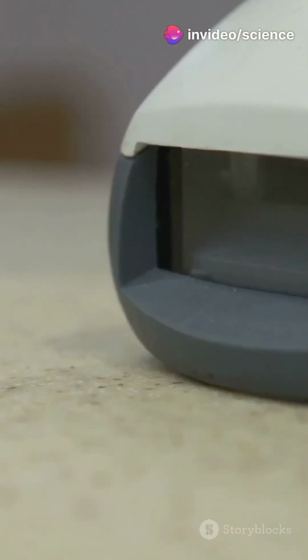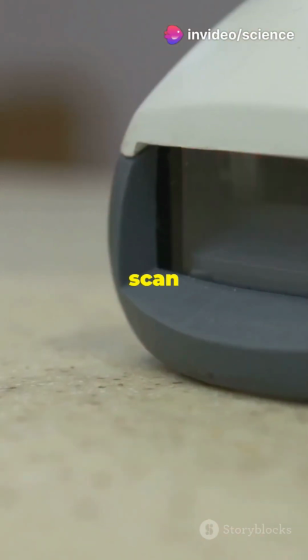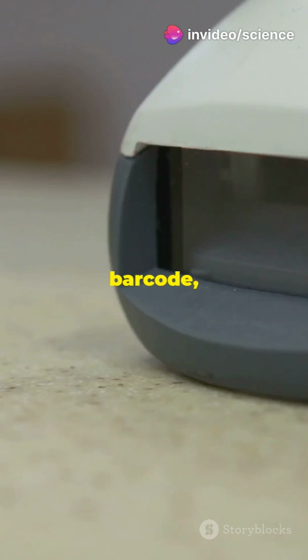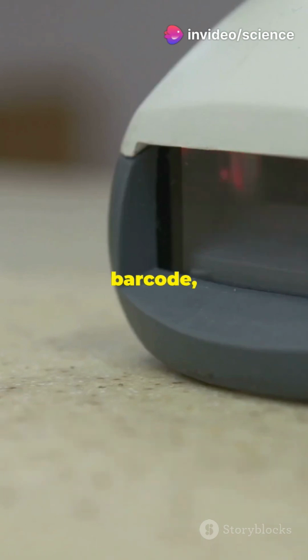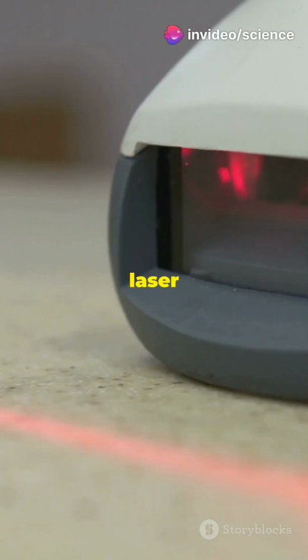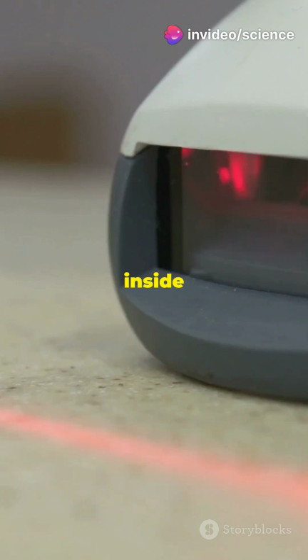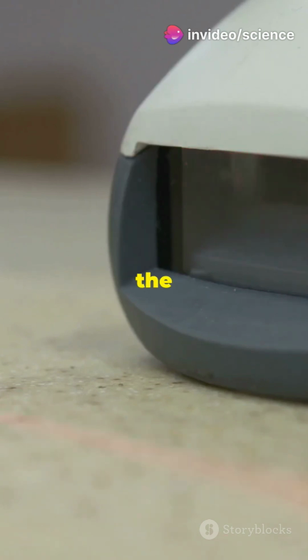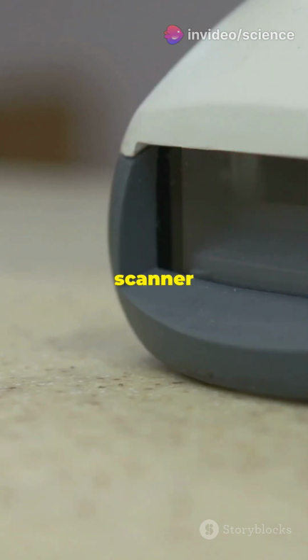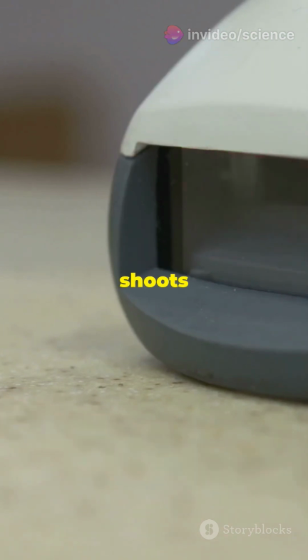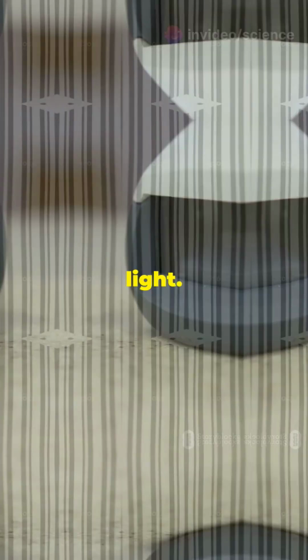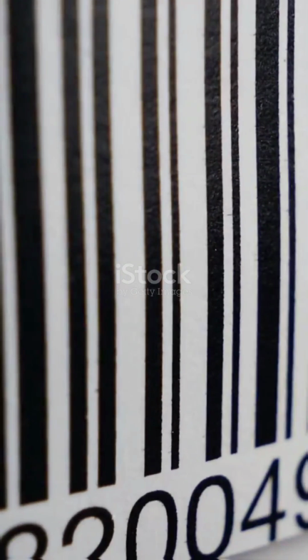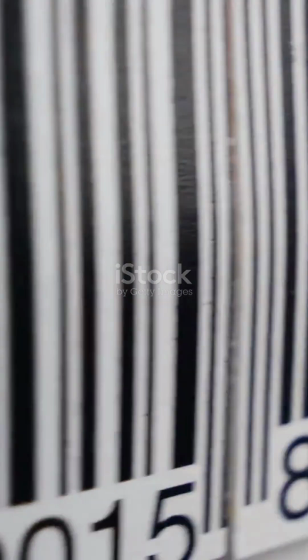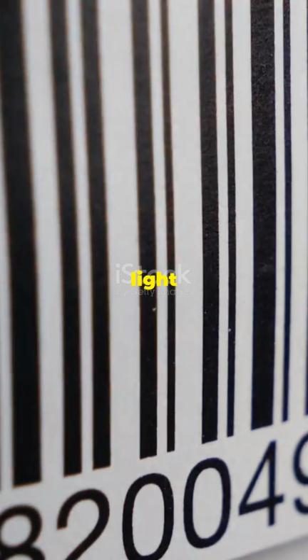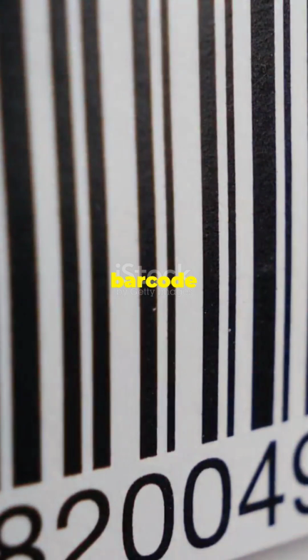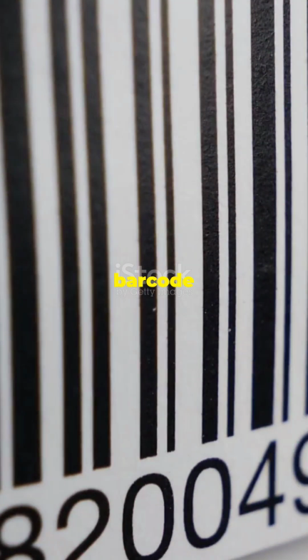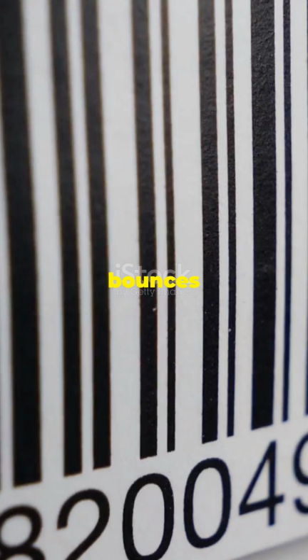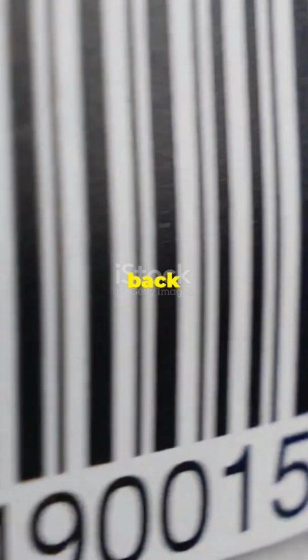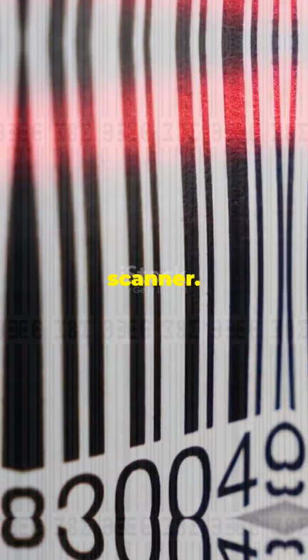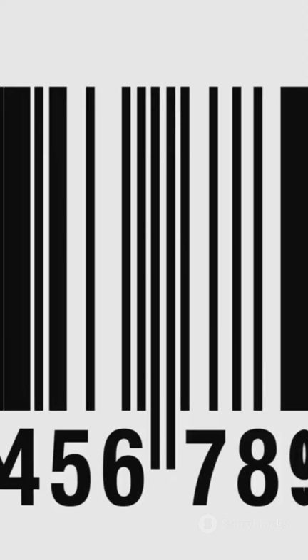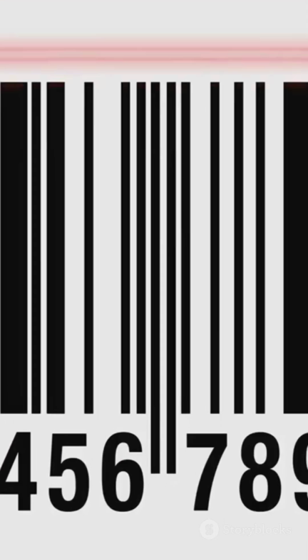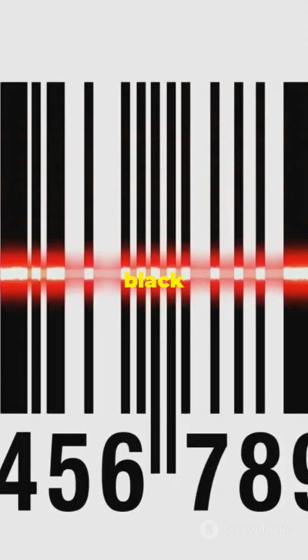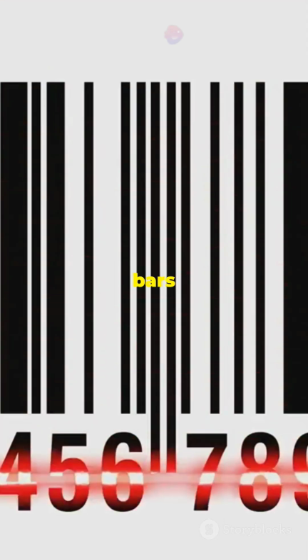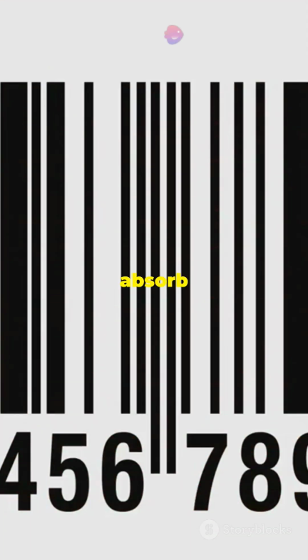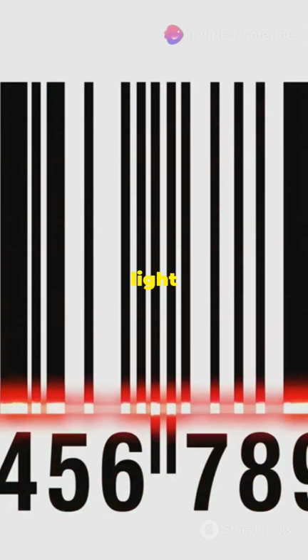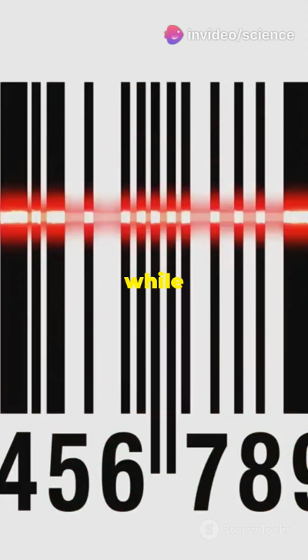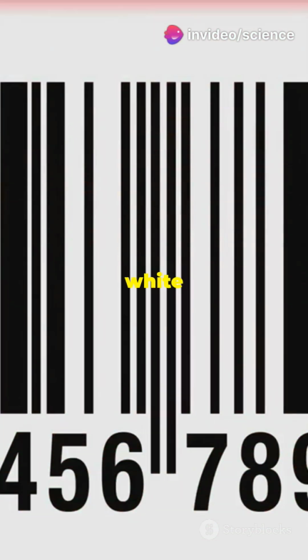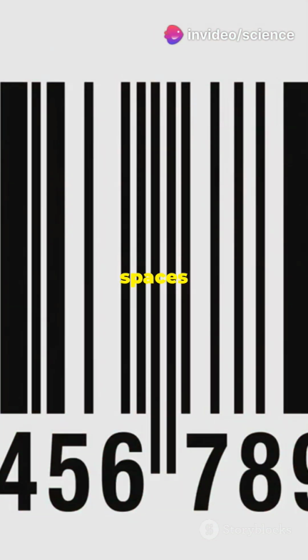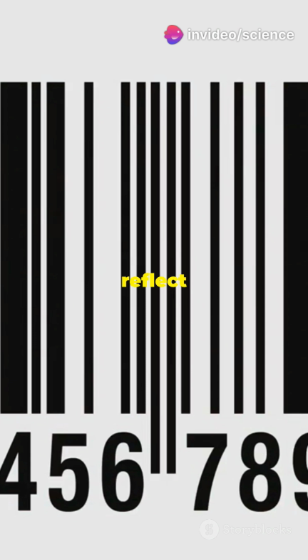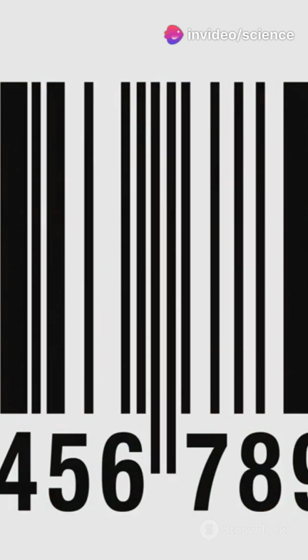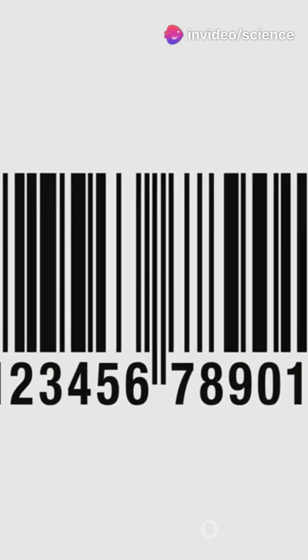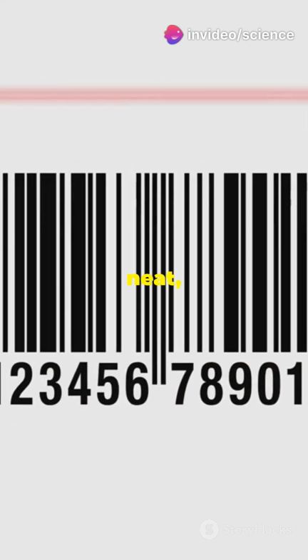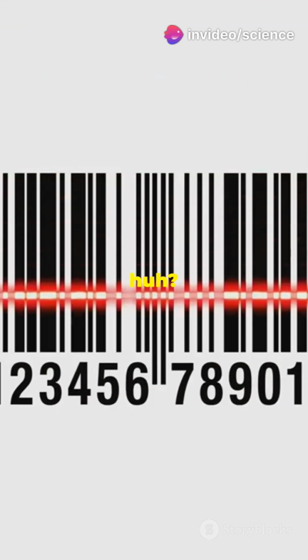When you scan a barcode, a laser beam inside the scanner shoots out light. This light hits the barcode and bounces back to the scanner. The black bars absorb the light while the white spaces reflect it. Pretty neat, huh?